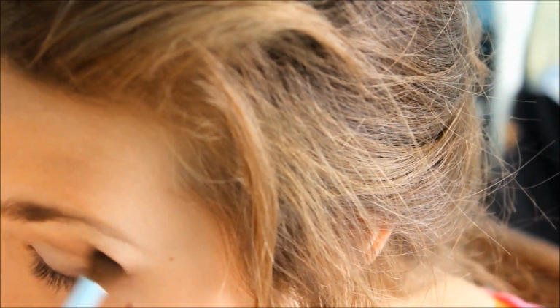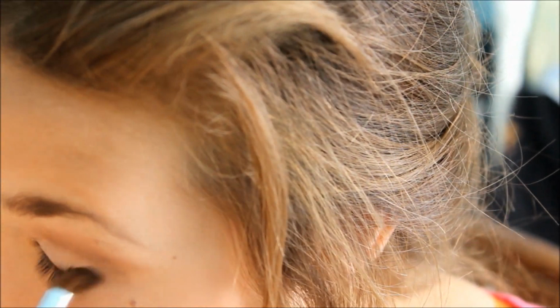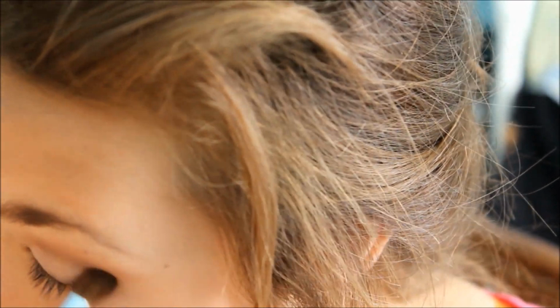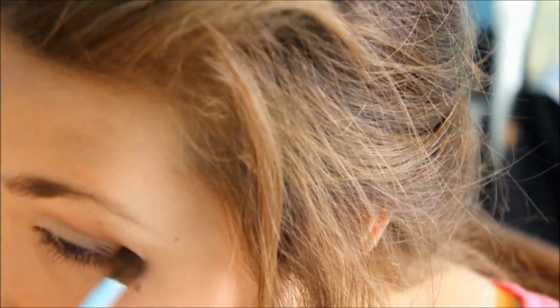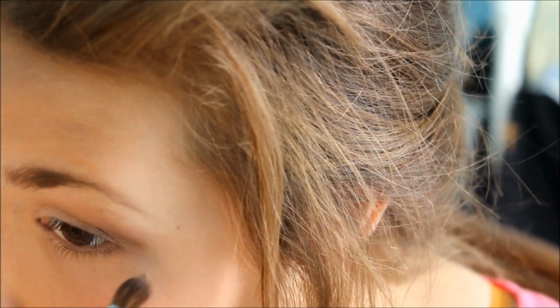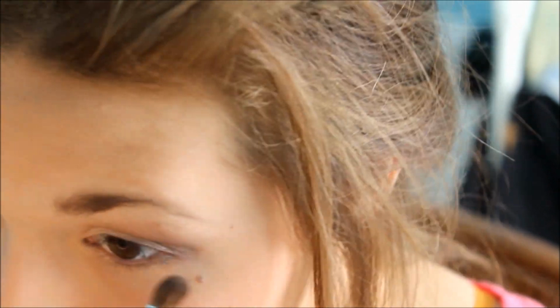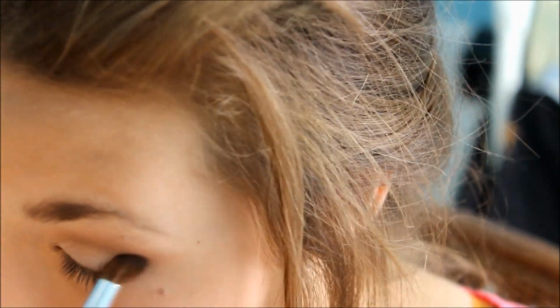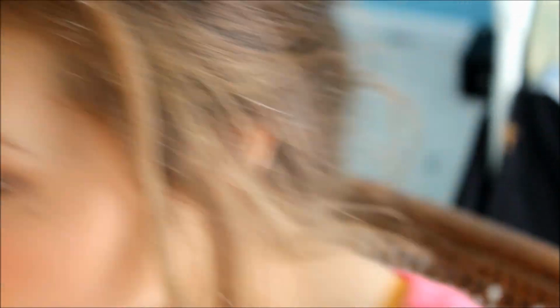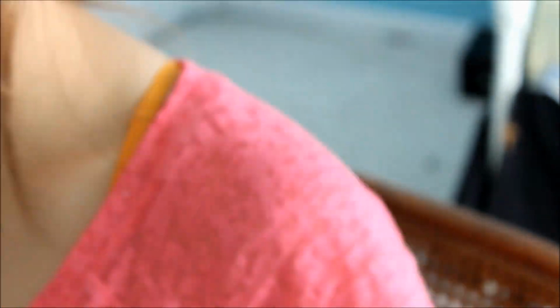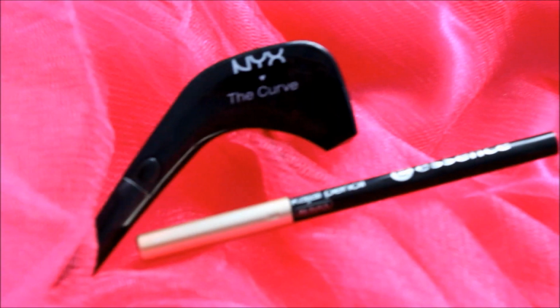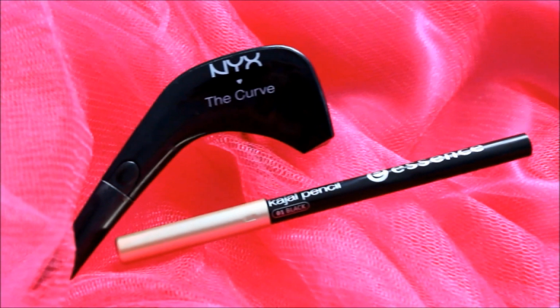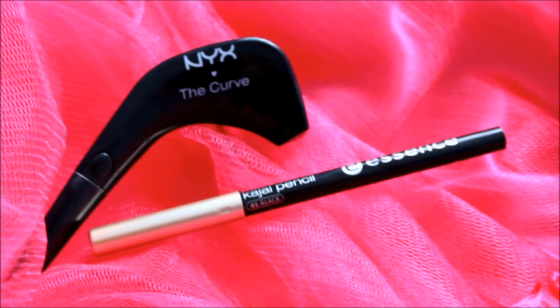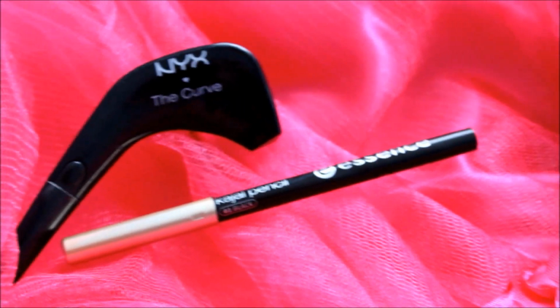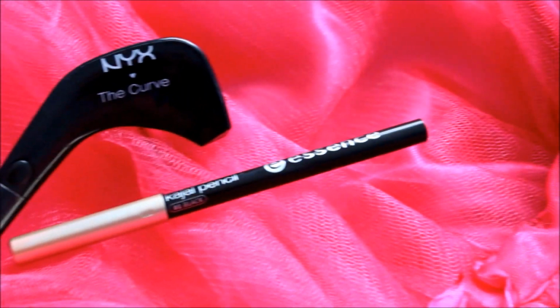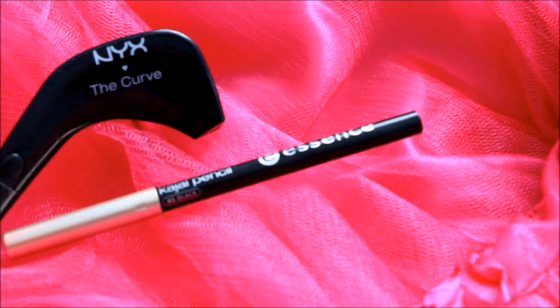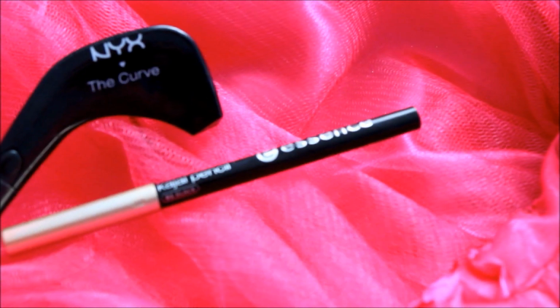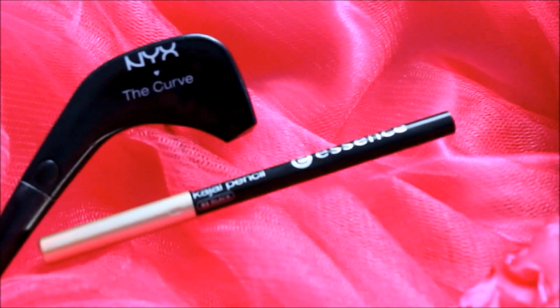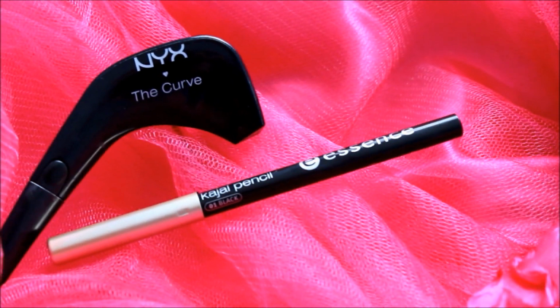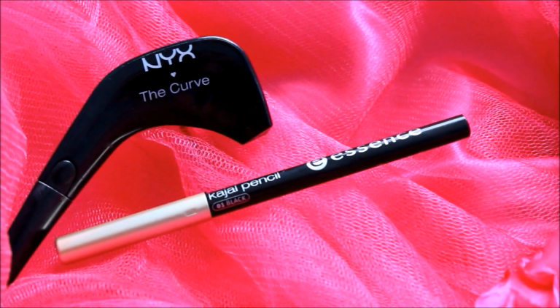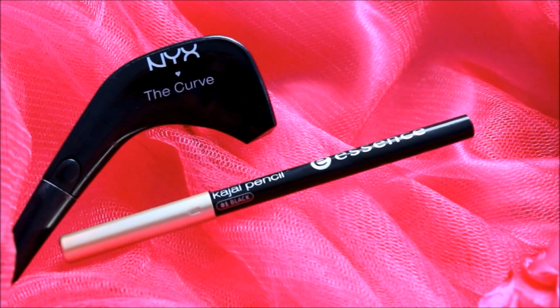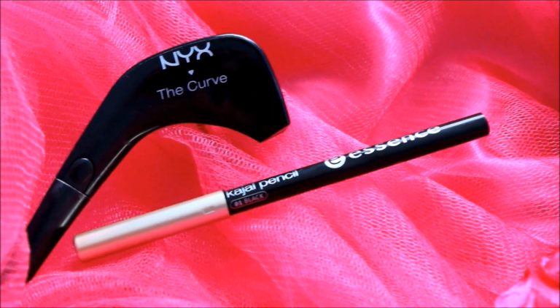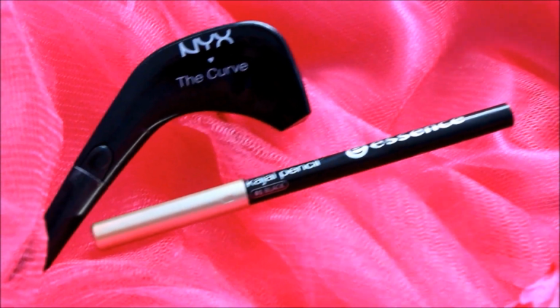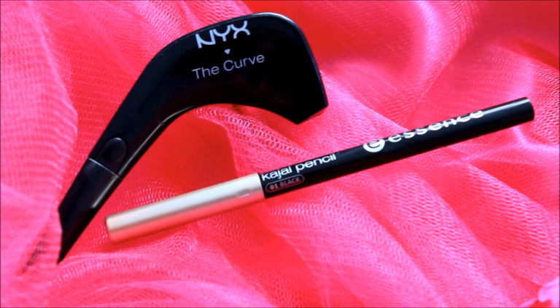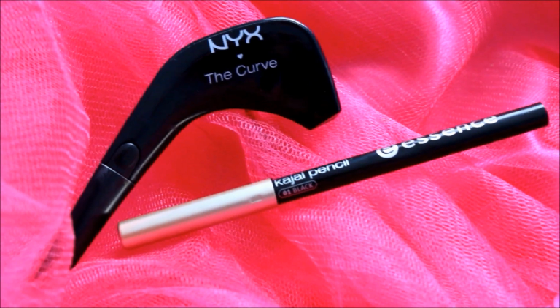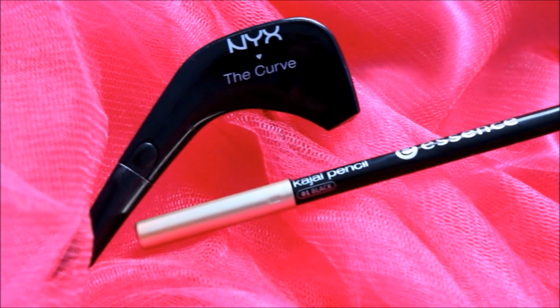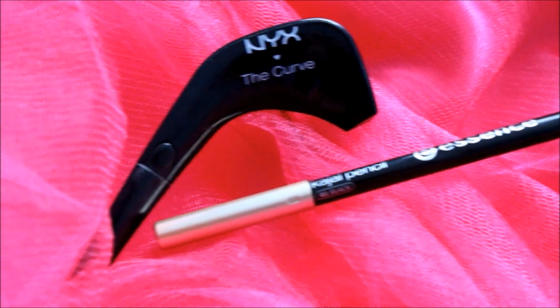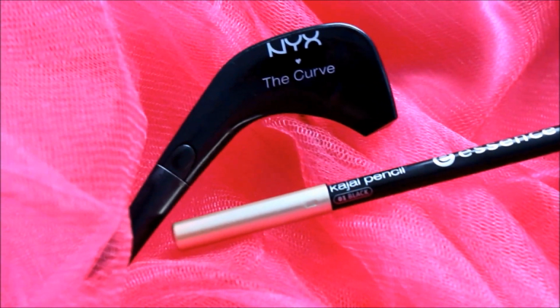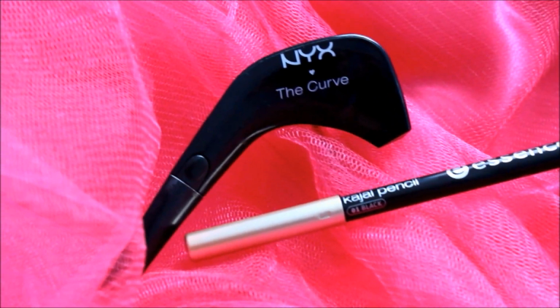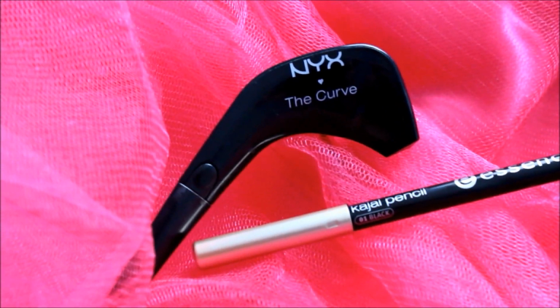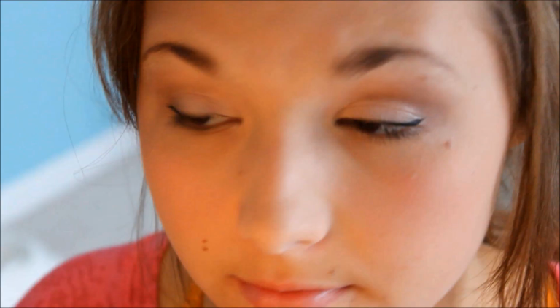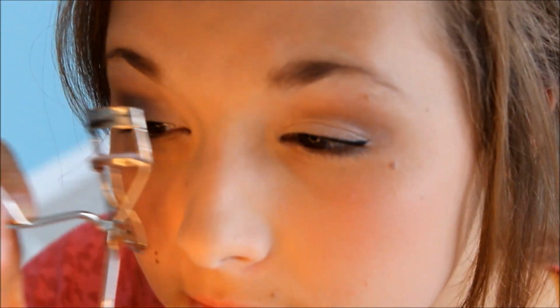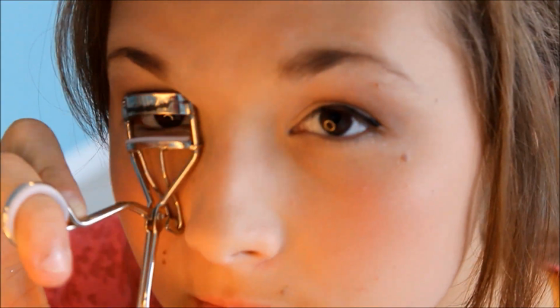Lastly, from the Naked 2 palette, I took the color Busted and put it in my corner. And I also did my eyeliner using NYX The Curve and Essence Eyeliner Pencil, but I forgot to show you guys.